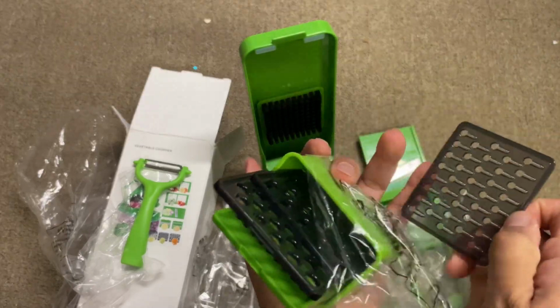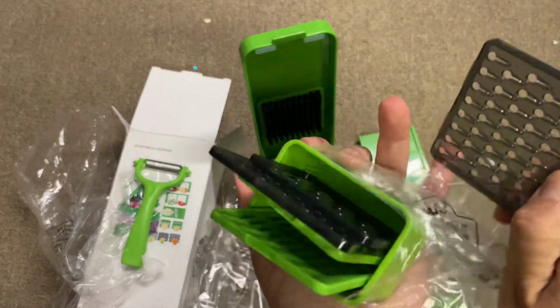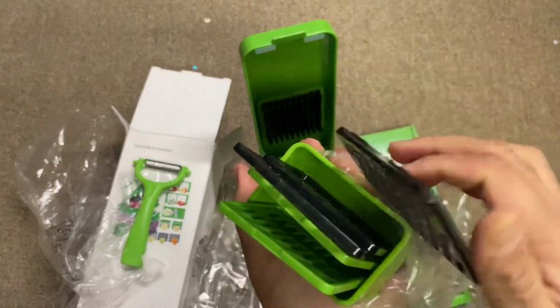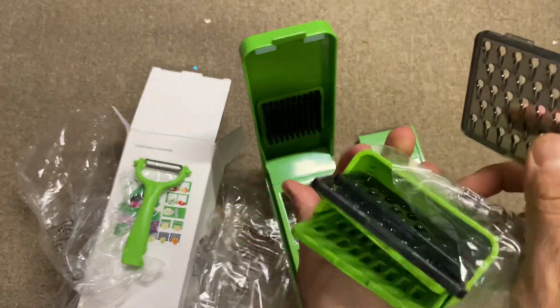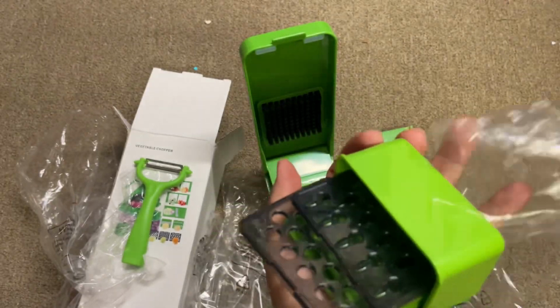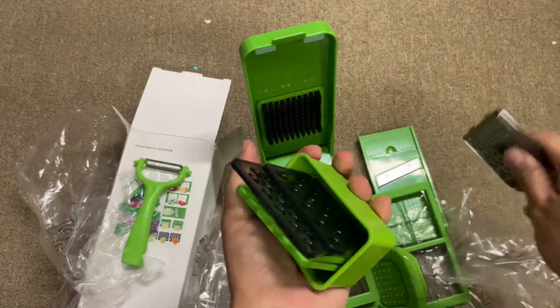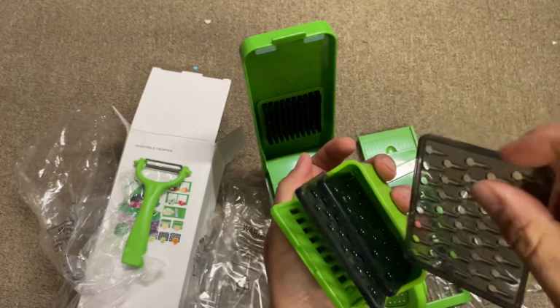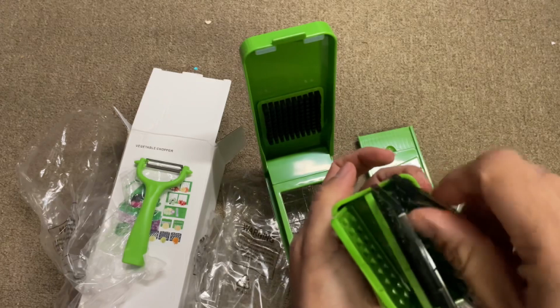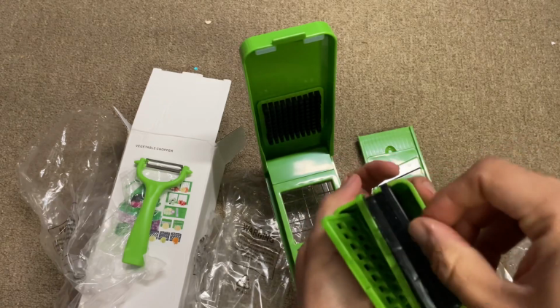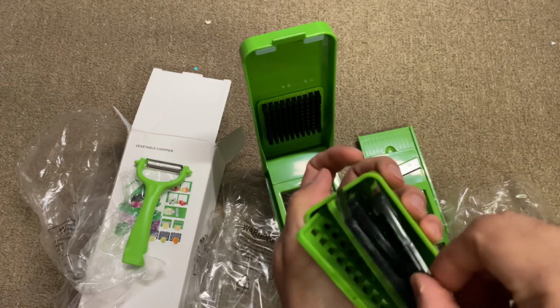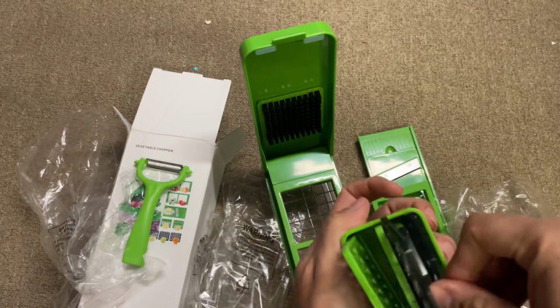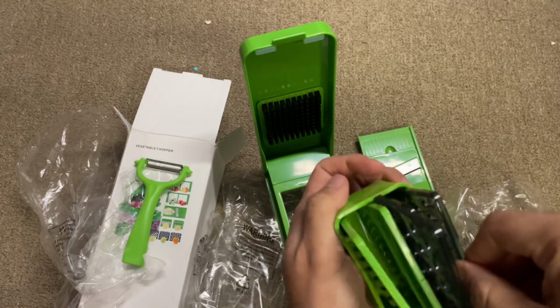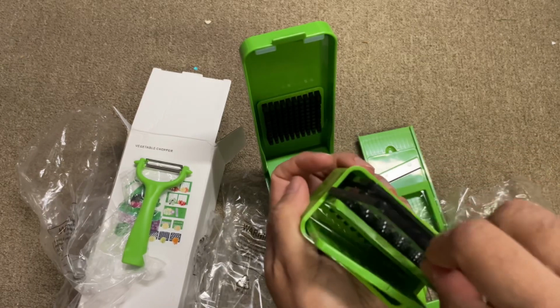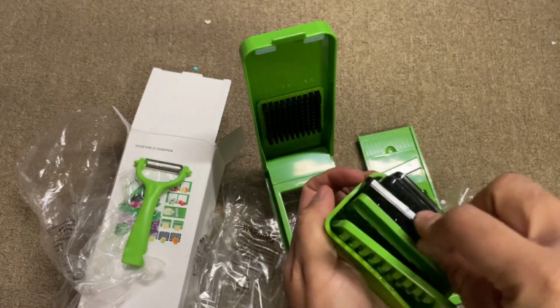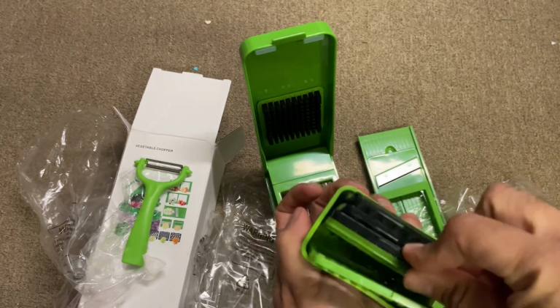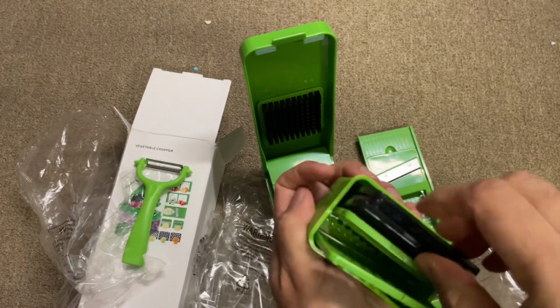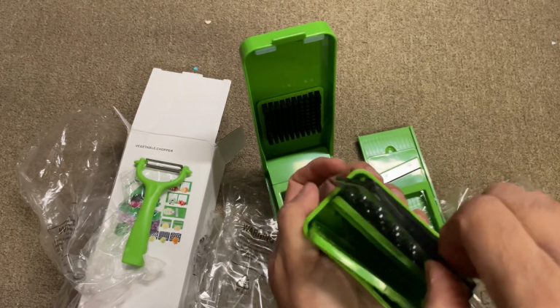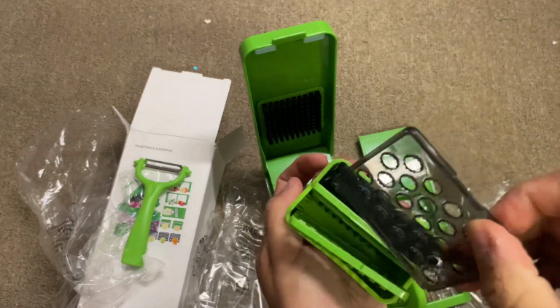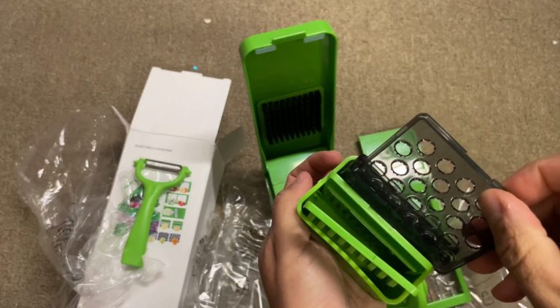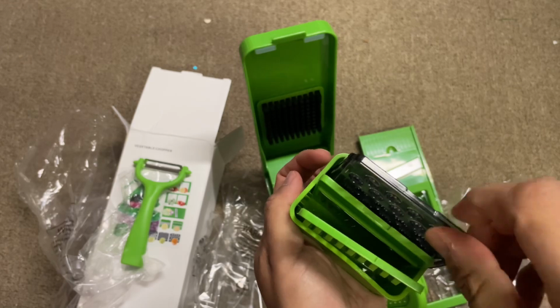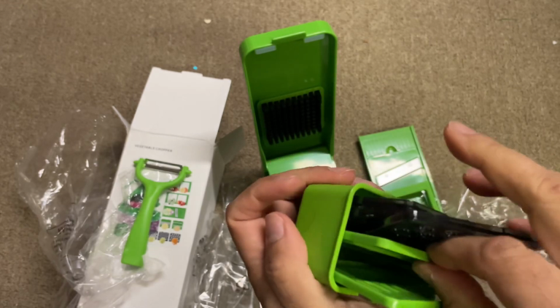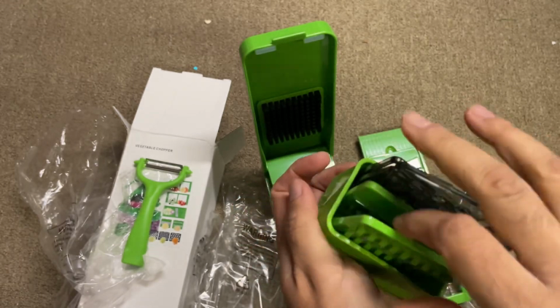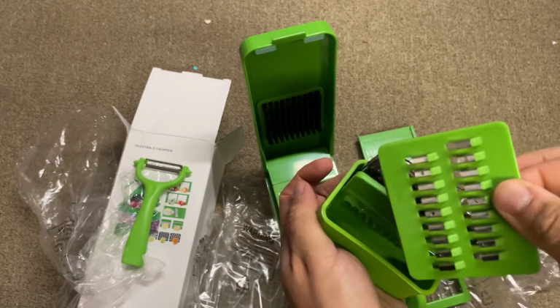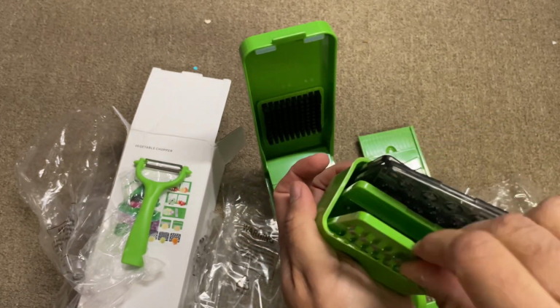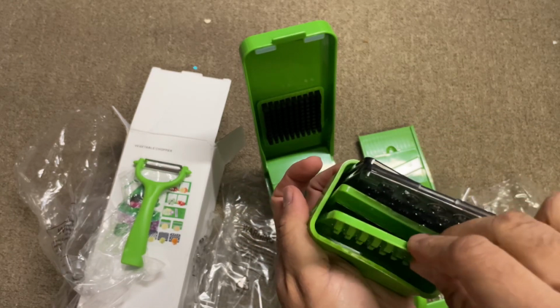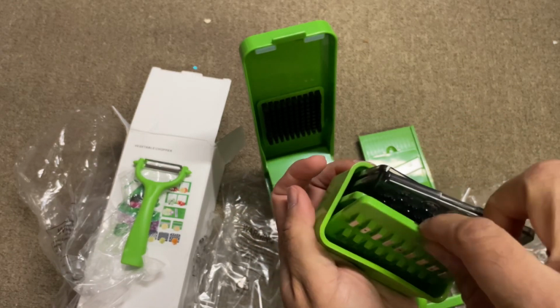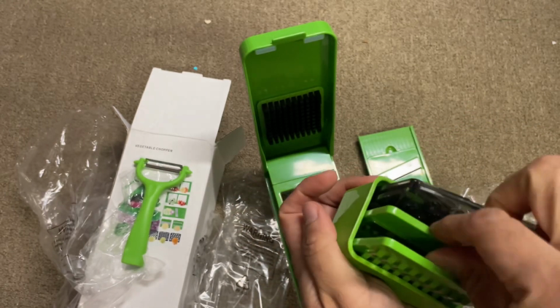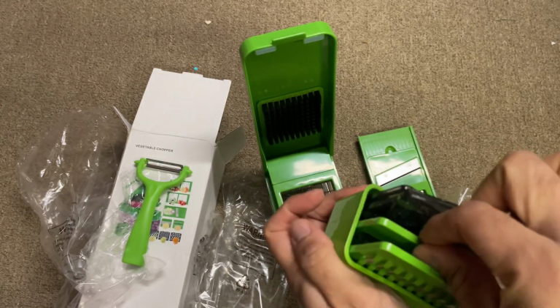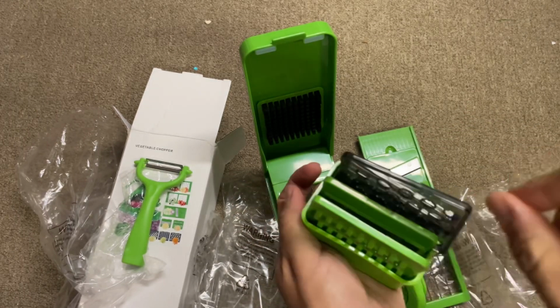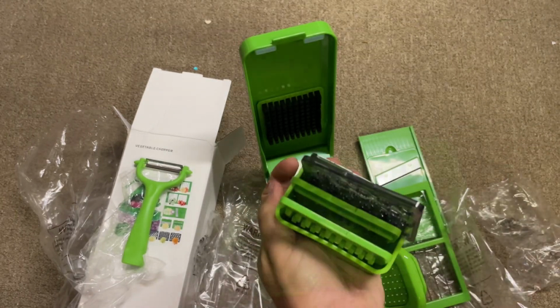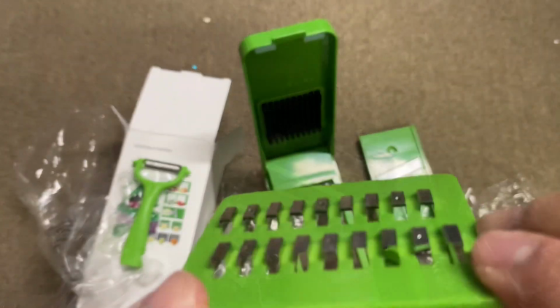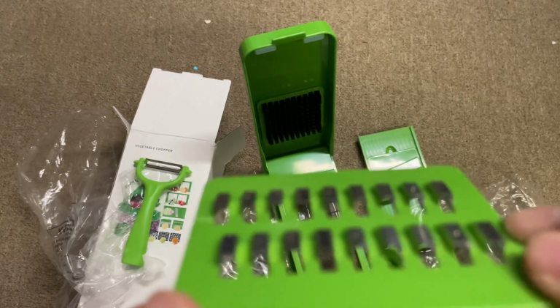As mentioned, this has chopper blades, mandoline slicer blades, grater blades, and multifunctional blades — all the different things, like the grater blades and the mandoline slicer blades.